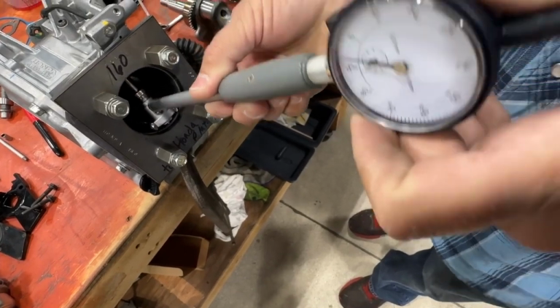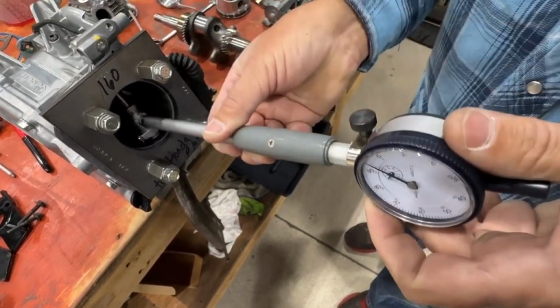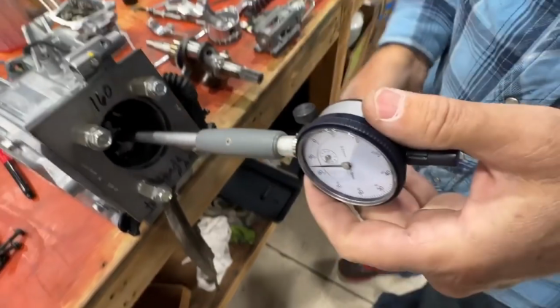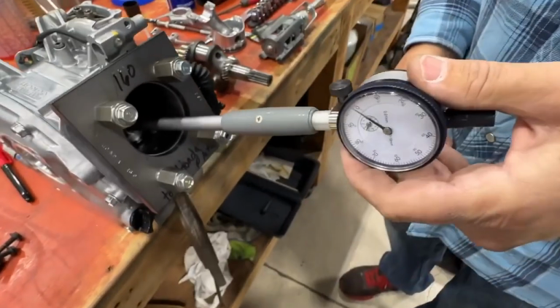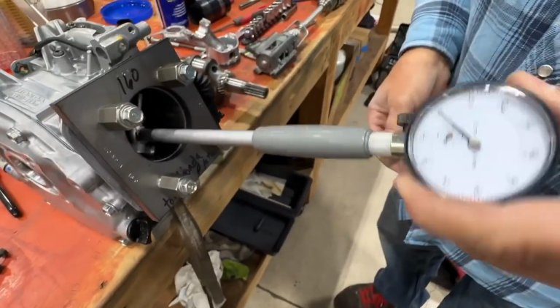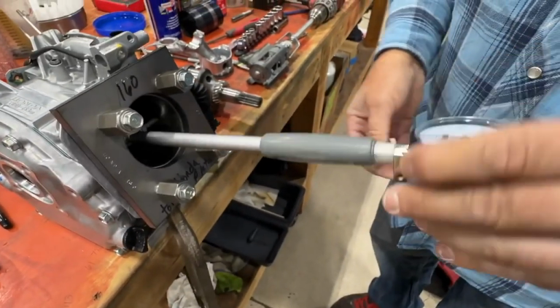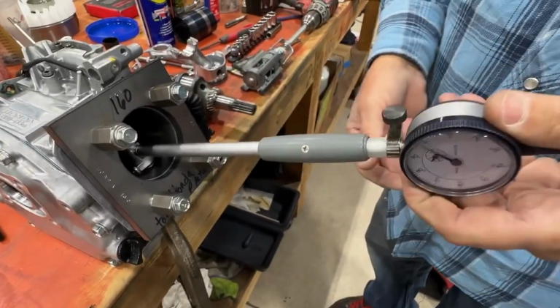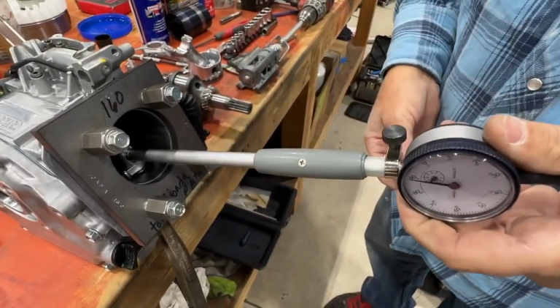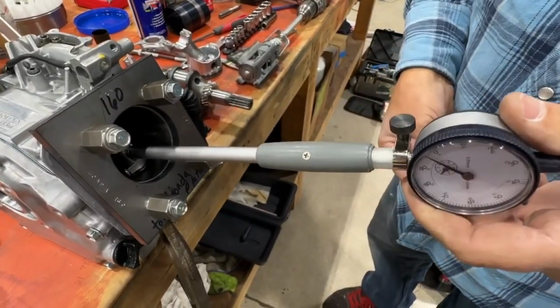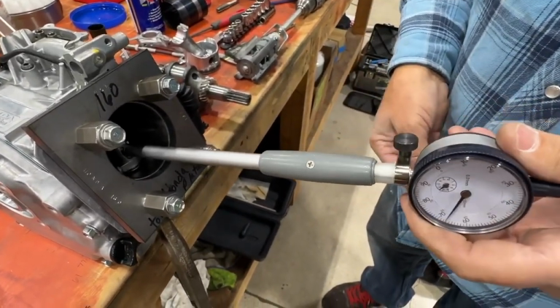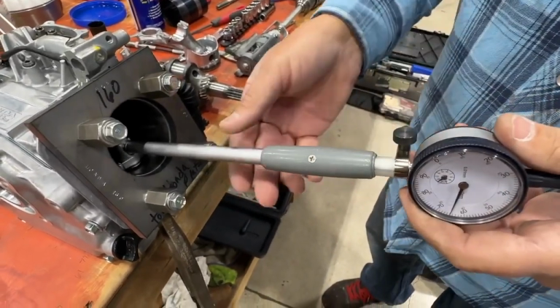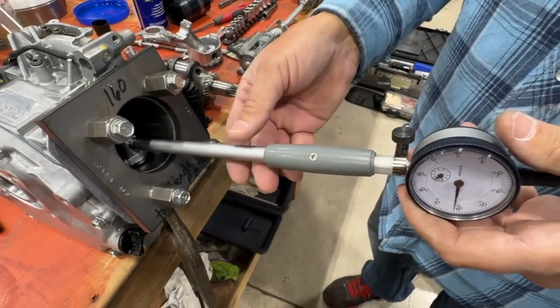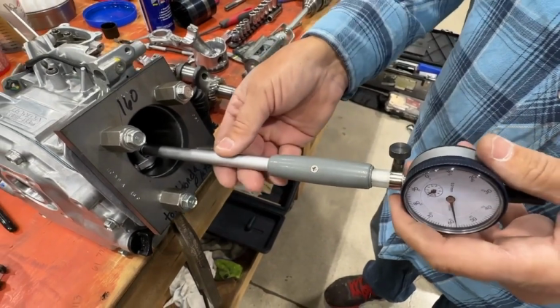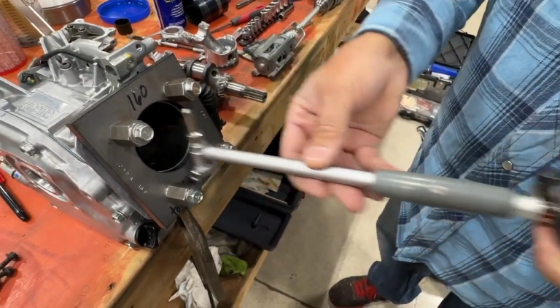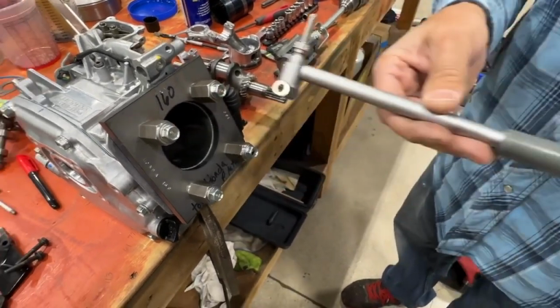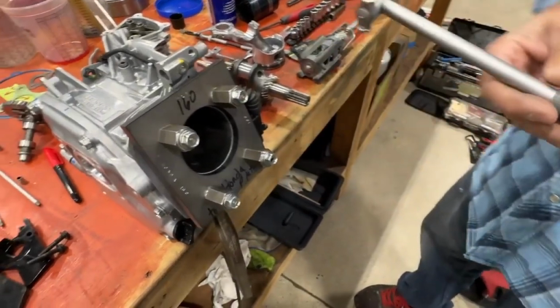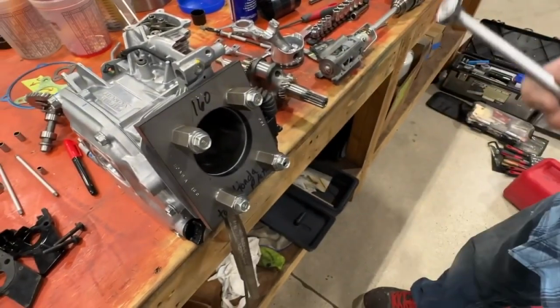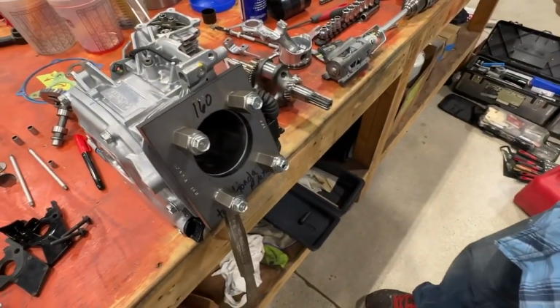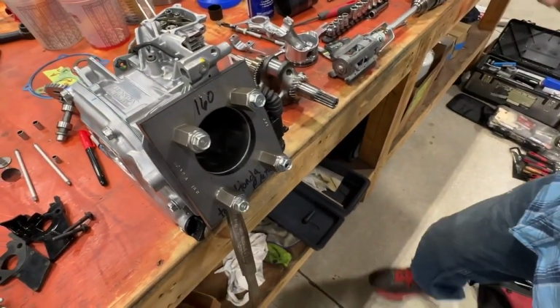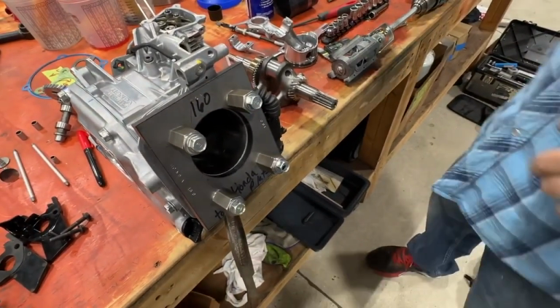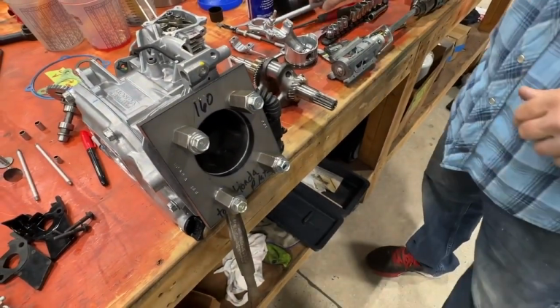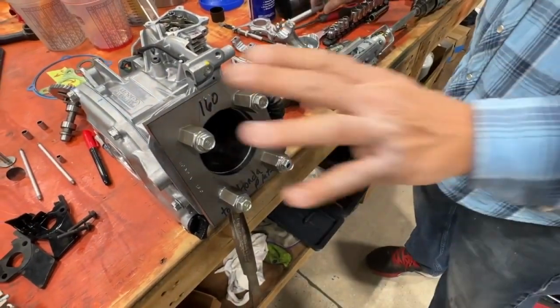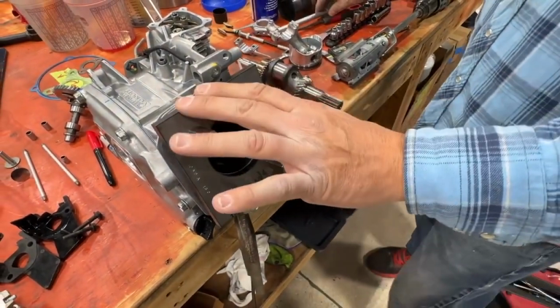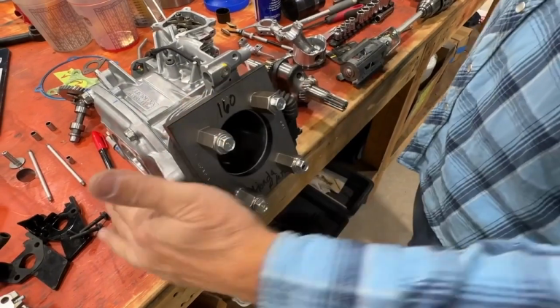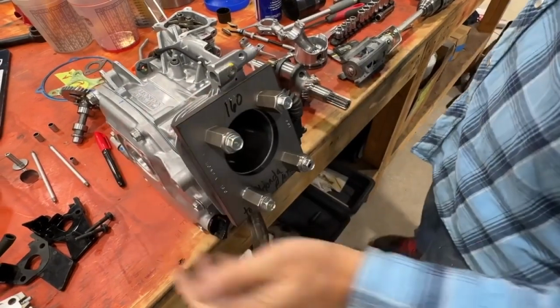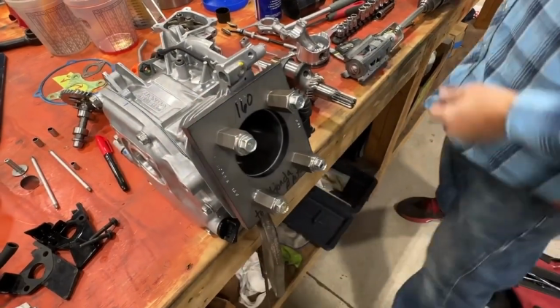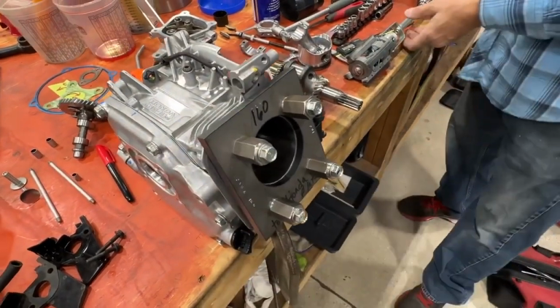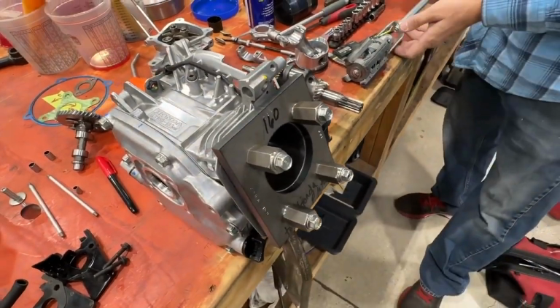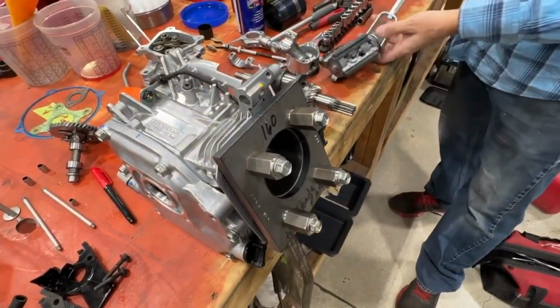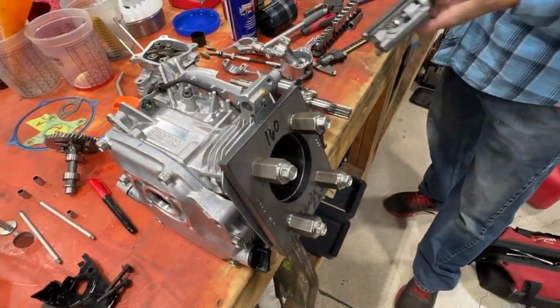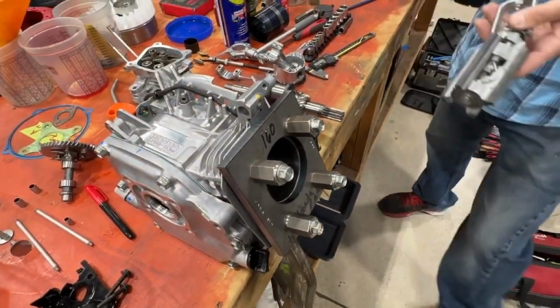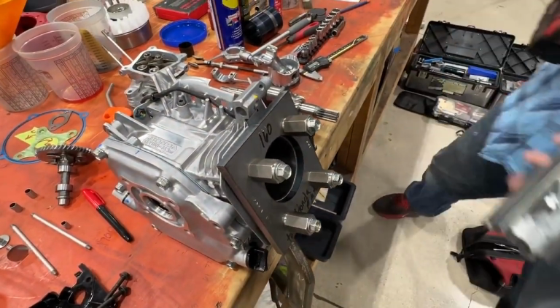Then you can do it at 90 degrees and do it again, all over the place, and you're going to figure out if your bore is 100% true. So we have our torque plate, our side cover. This bore is off about 1,000th and a half.